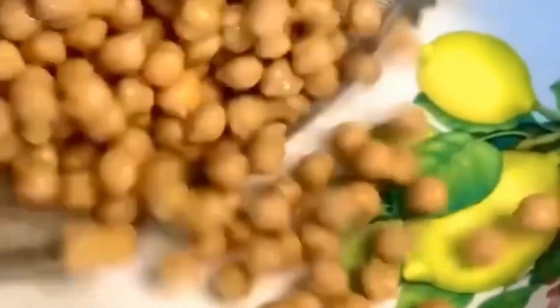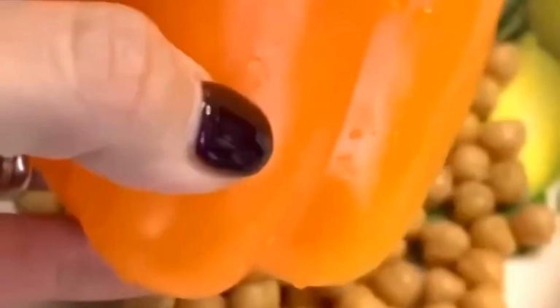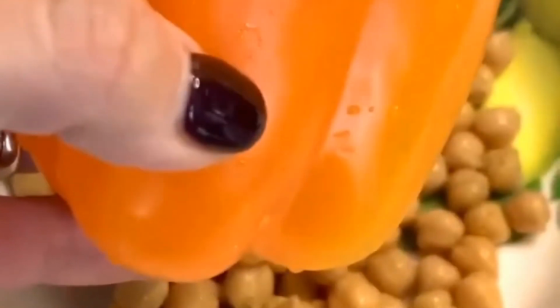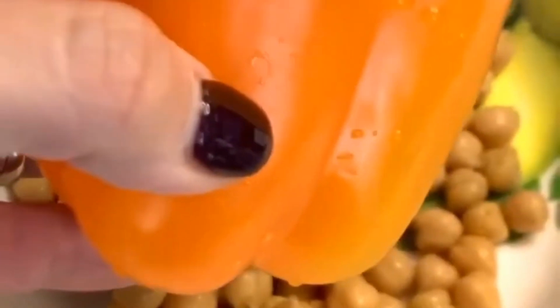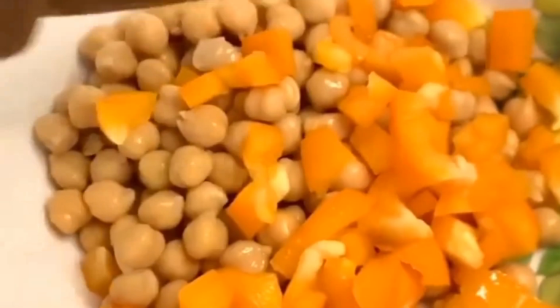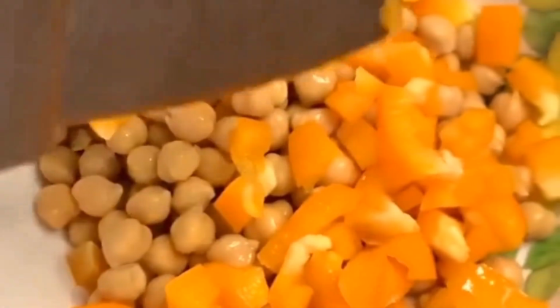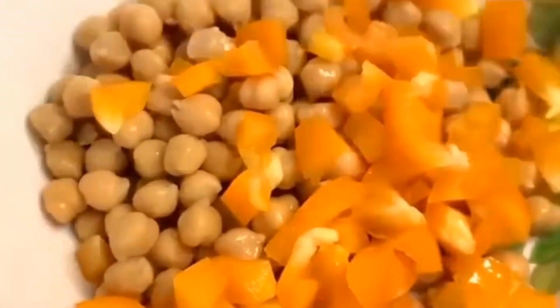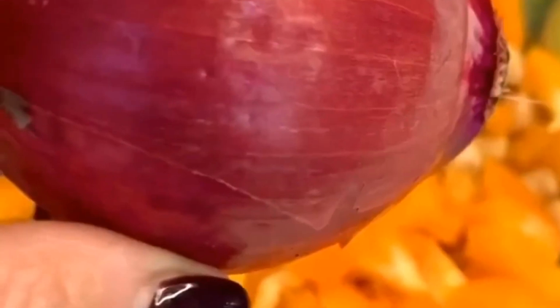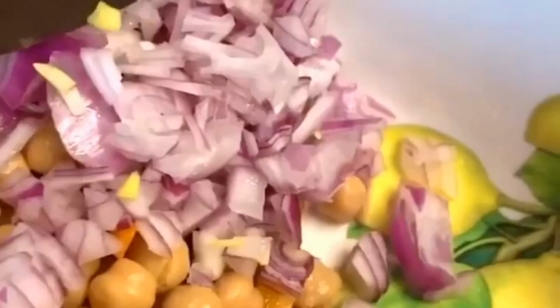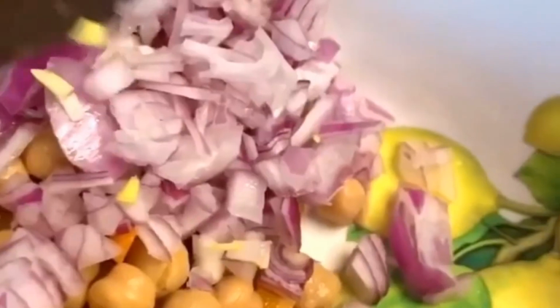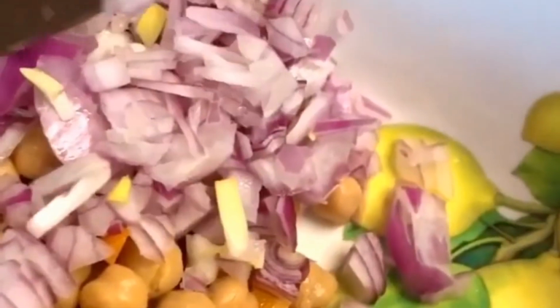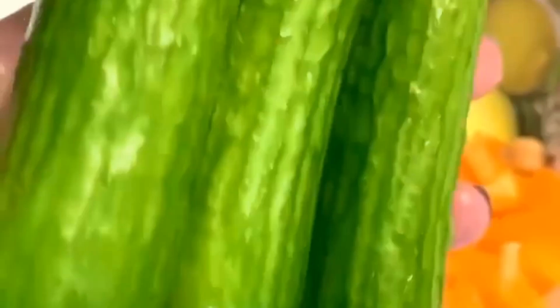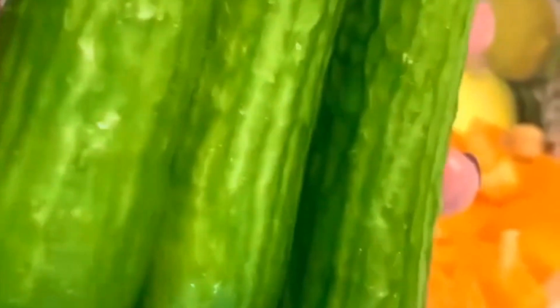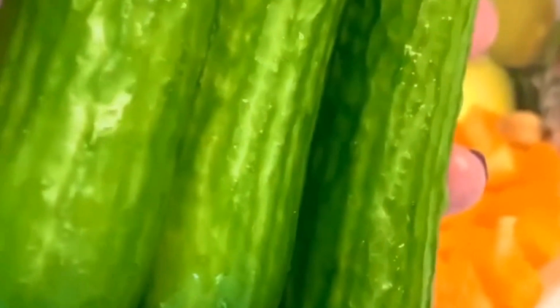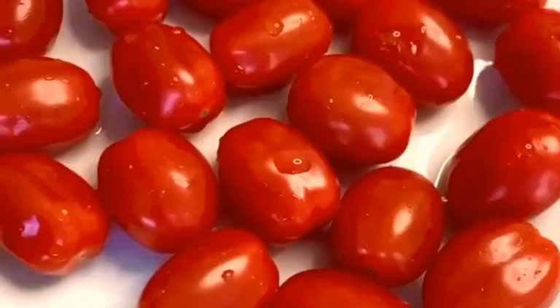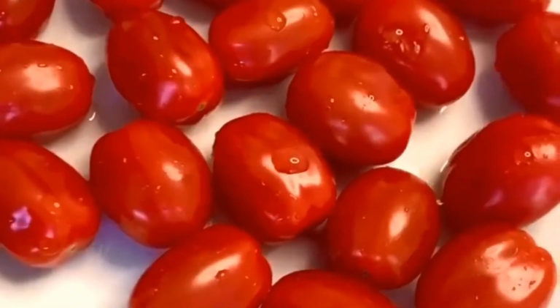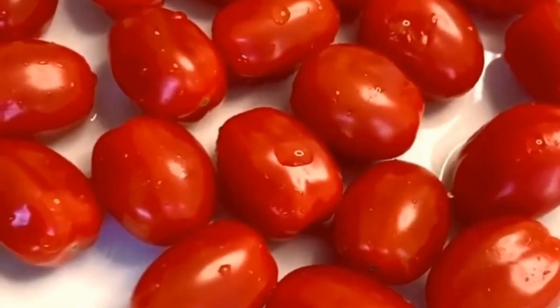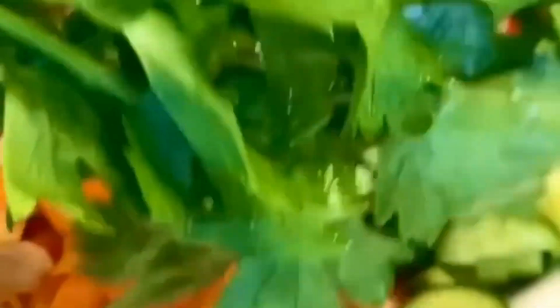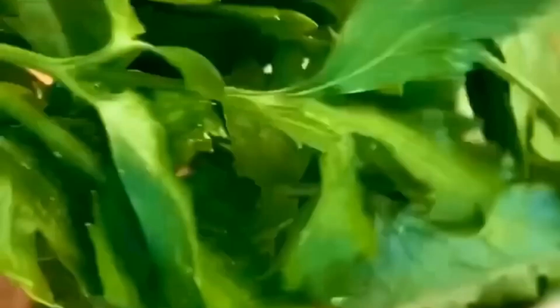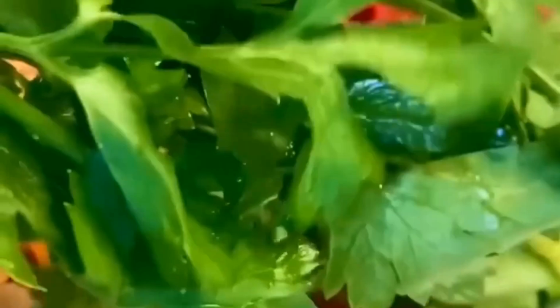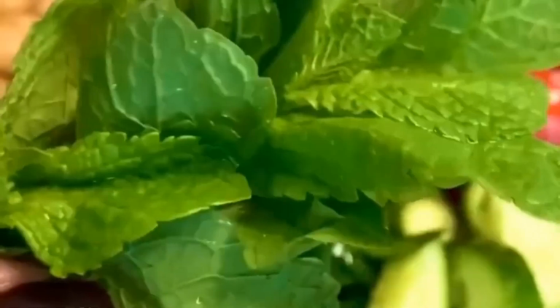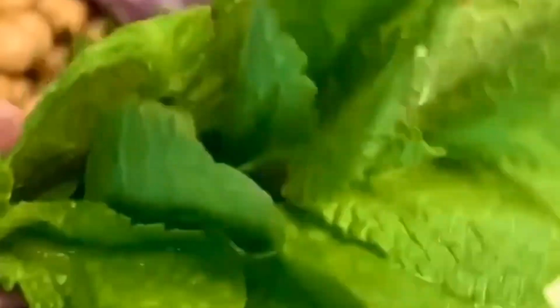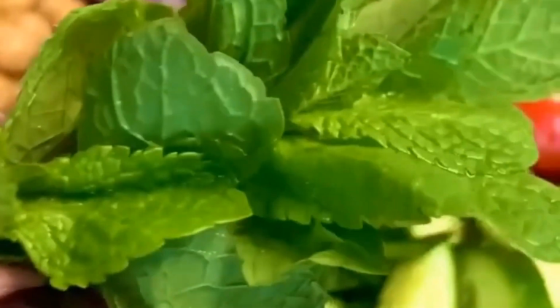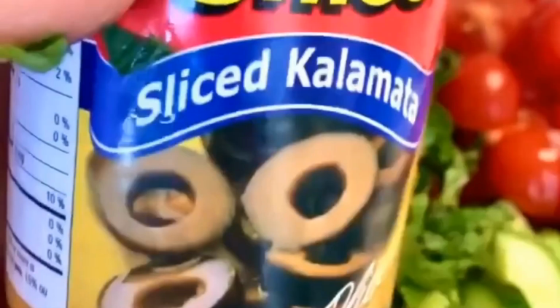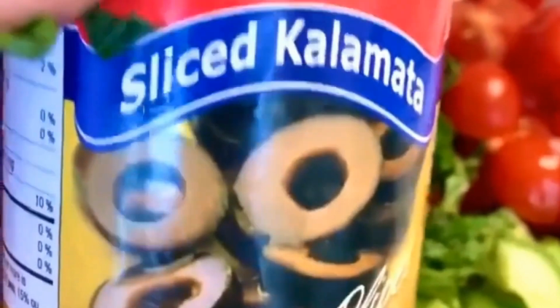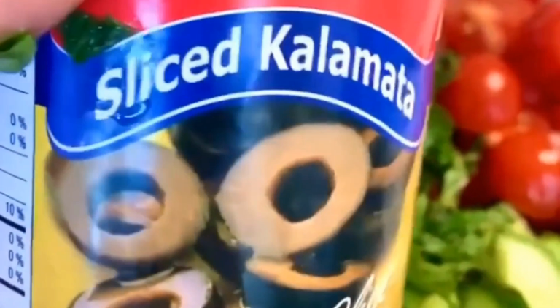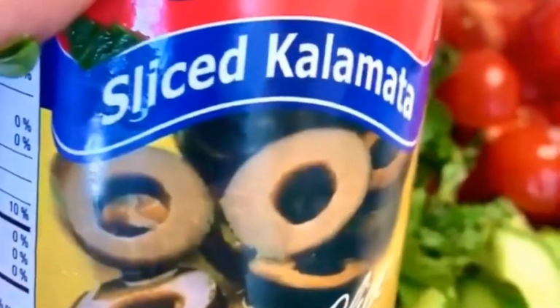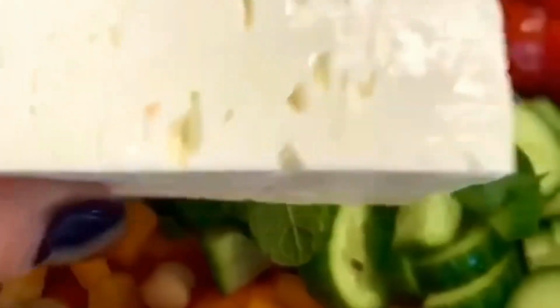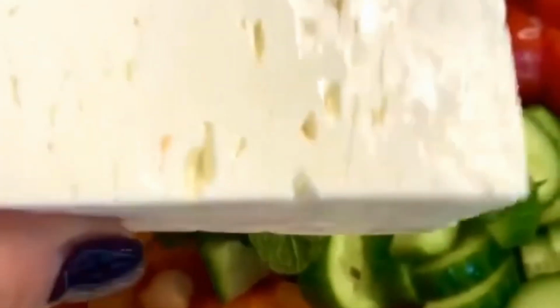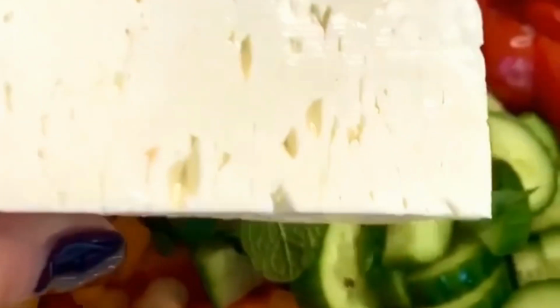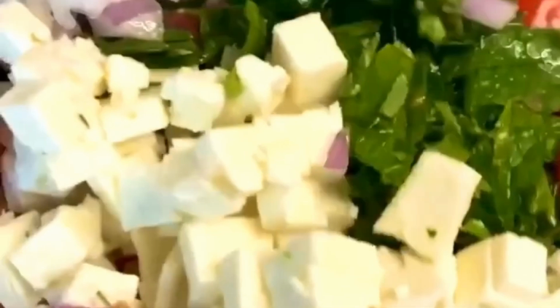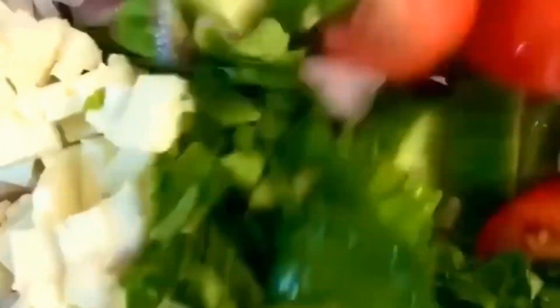Take one can of rinsed chickpeas, an orange or yellow pepper chopped, one red onion, three Persian cucumbers, some cherry tomatoes, fresh parsley, fresh mint, some kalamata olives, and some fresh feta cheese.